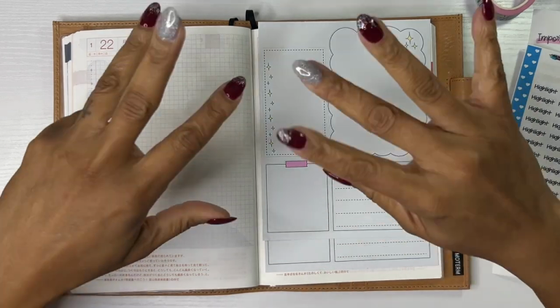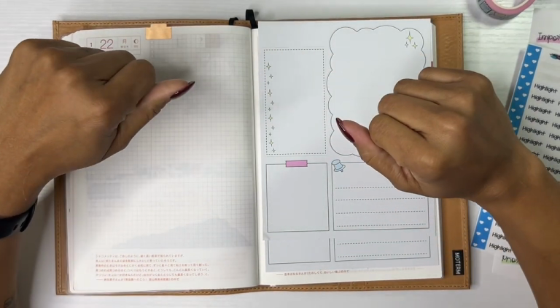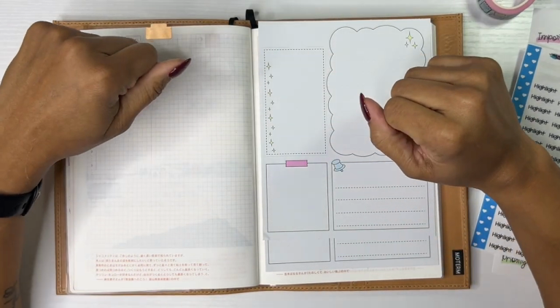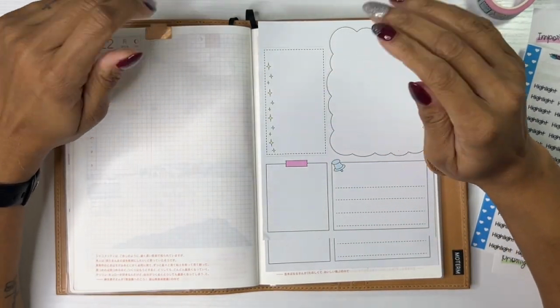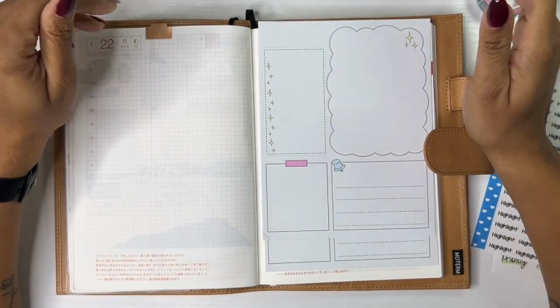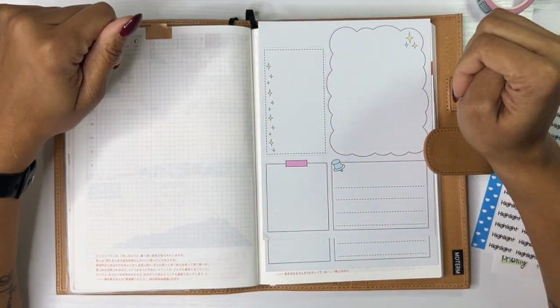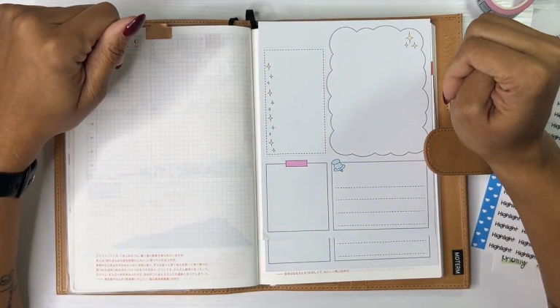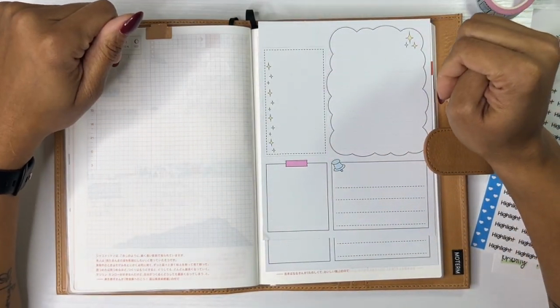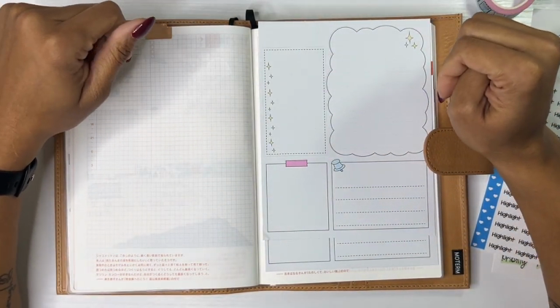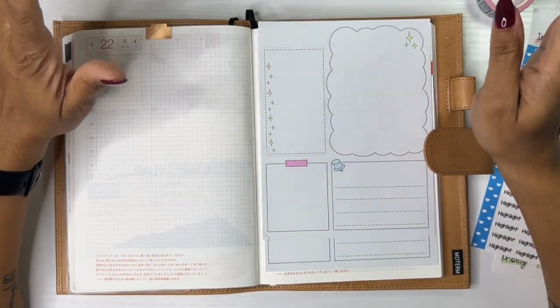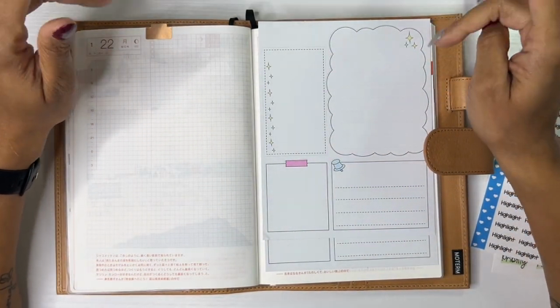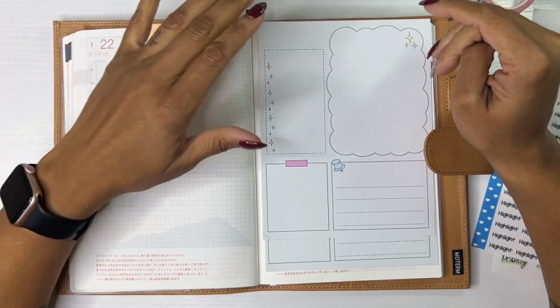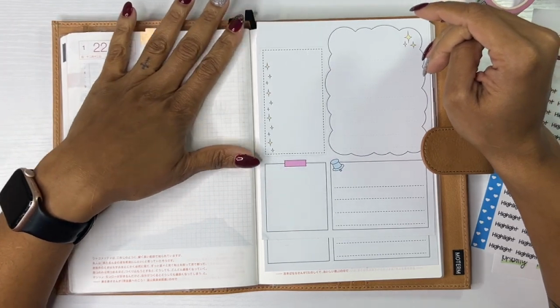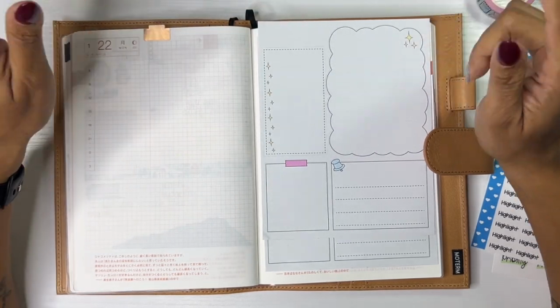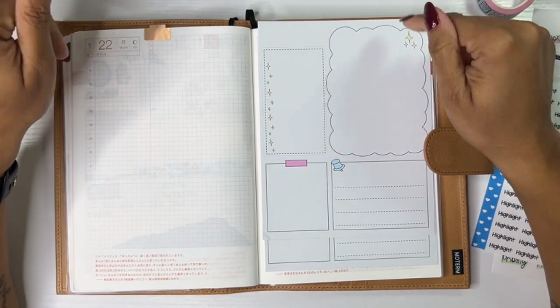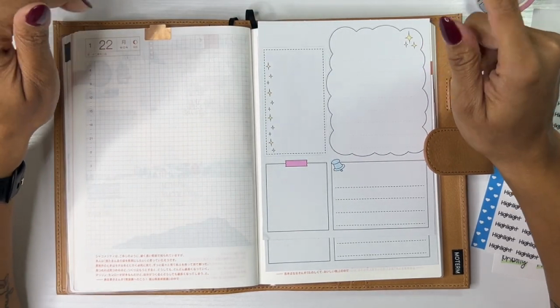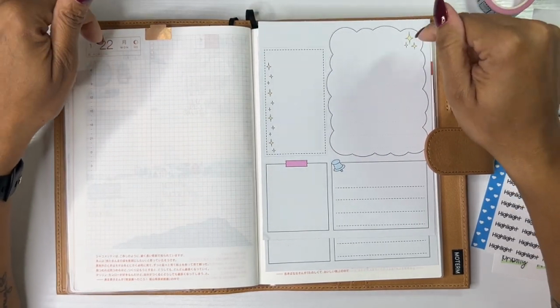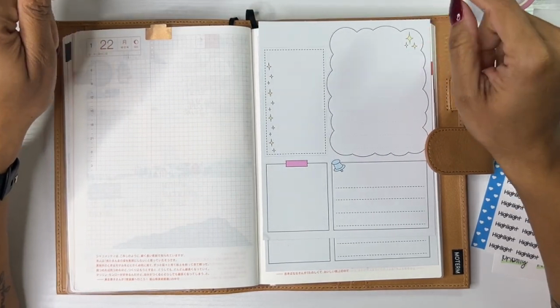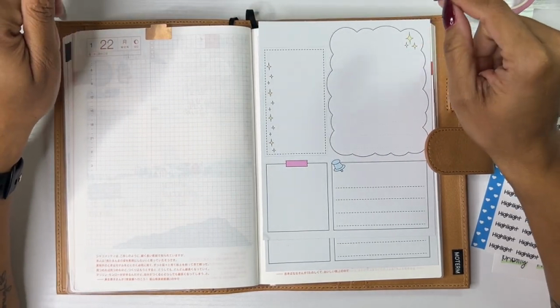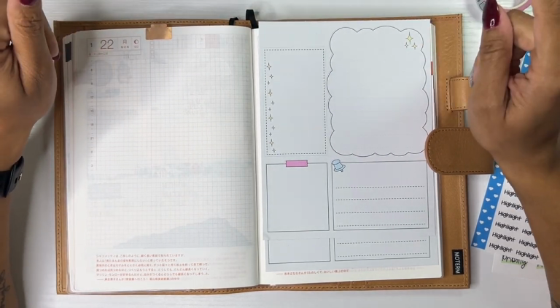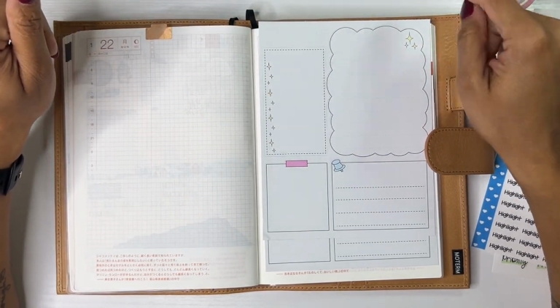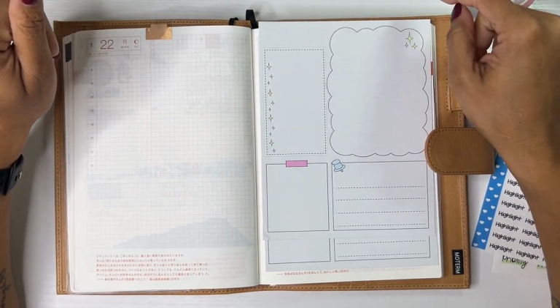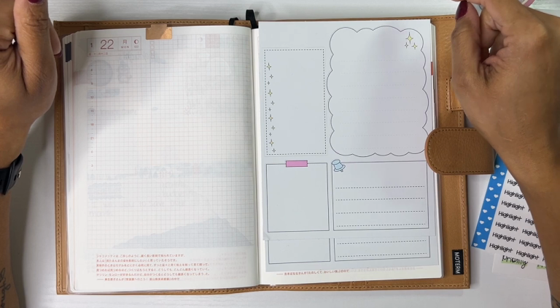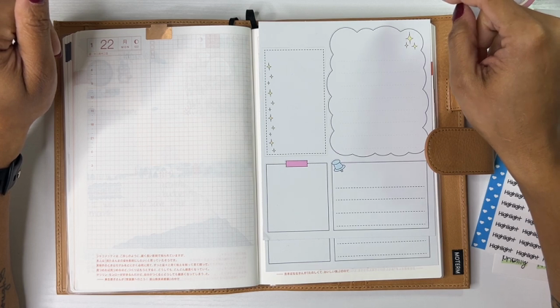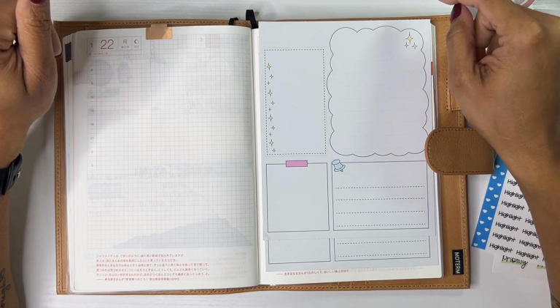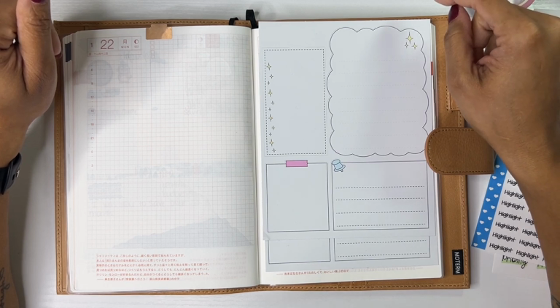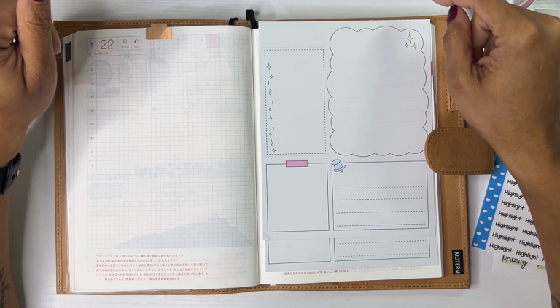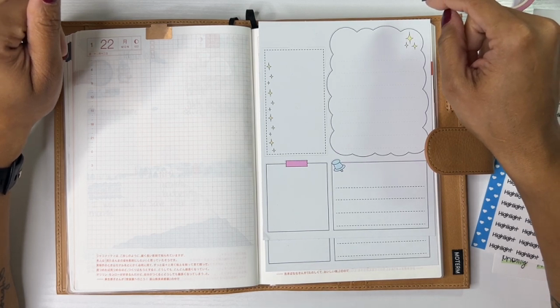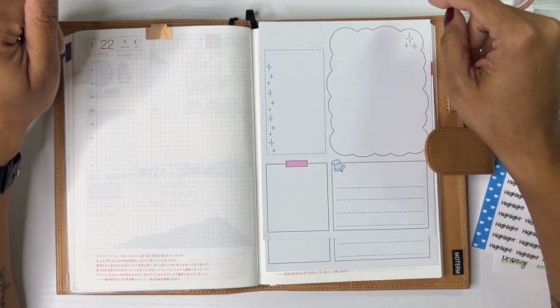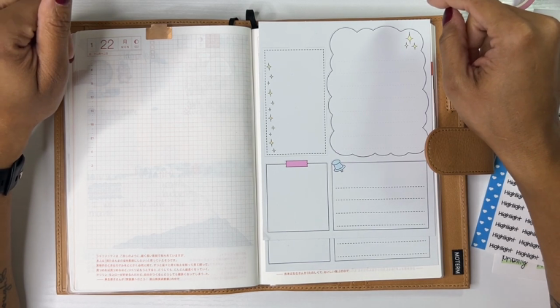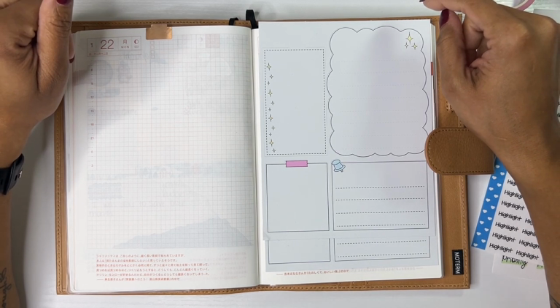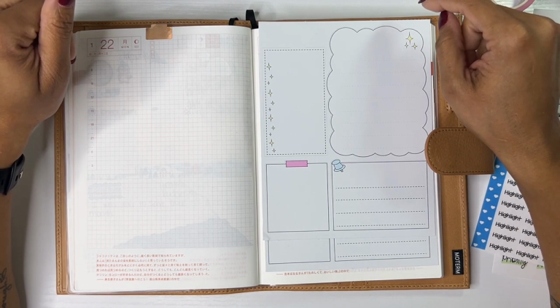Hey everyone, it's Brandy Janae. Thank you so much for tuning into my channel today. In today's video, I'm going to be setting up Monday and Tuesday in my Hobonichi Cousin. So if you're interested in seeing this video, please be sure to stay tuned.